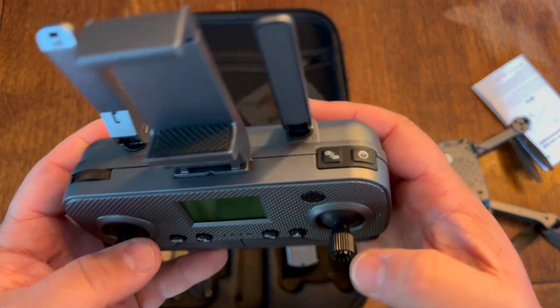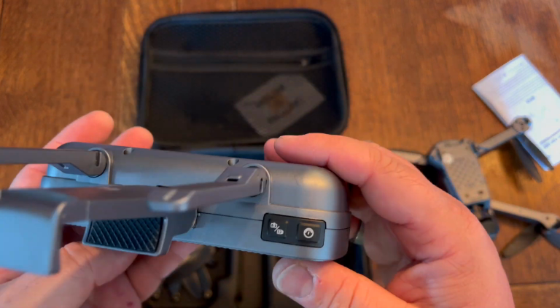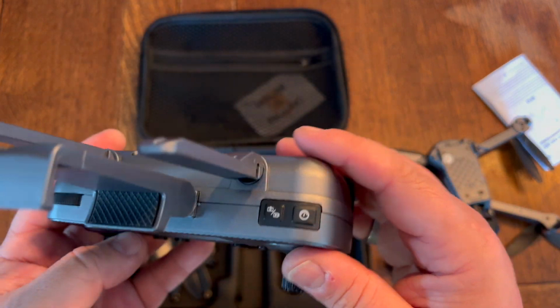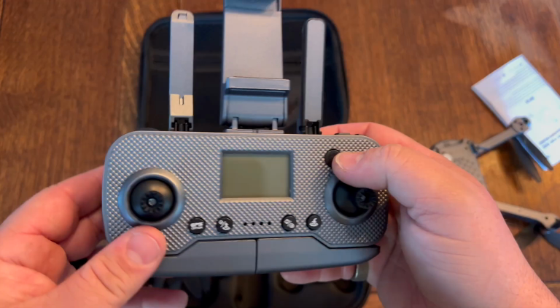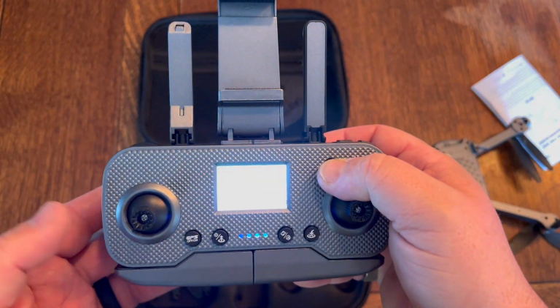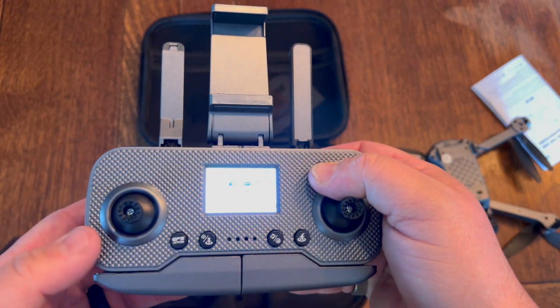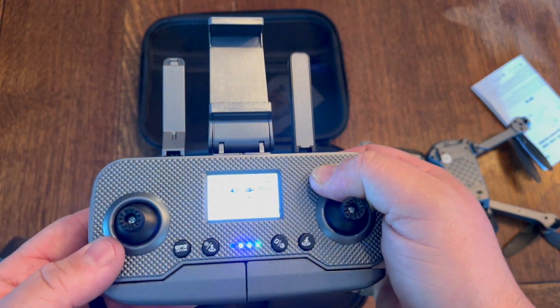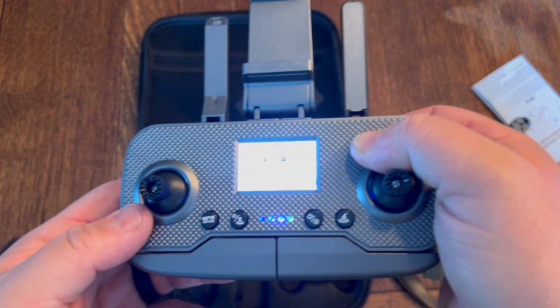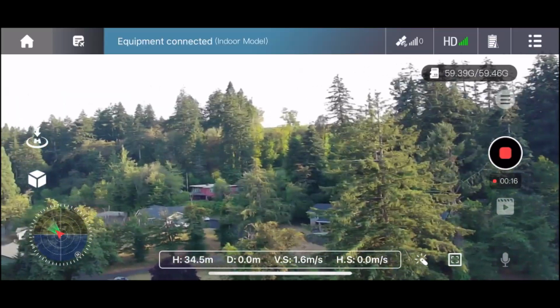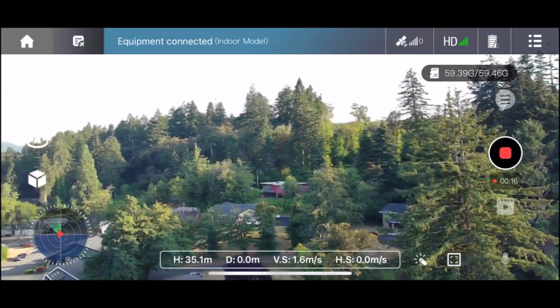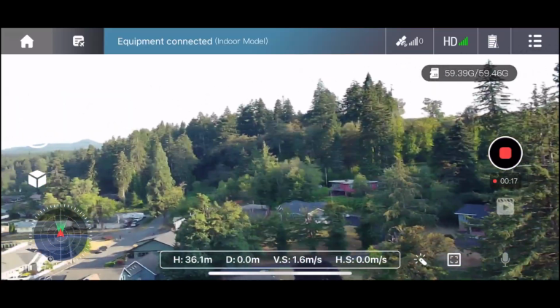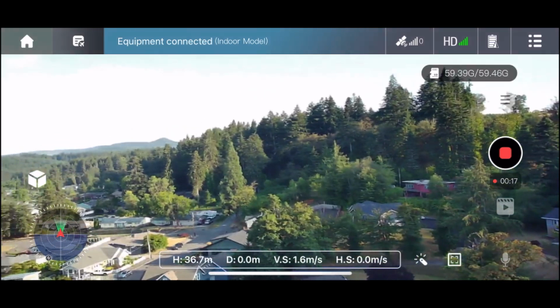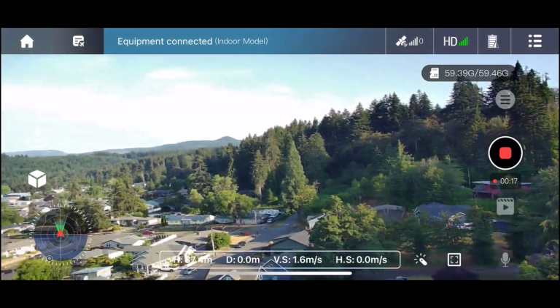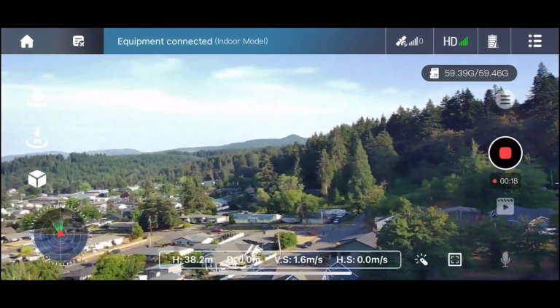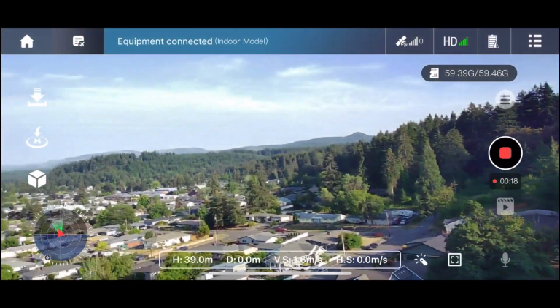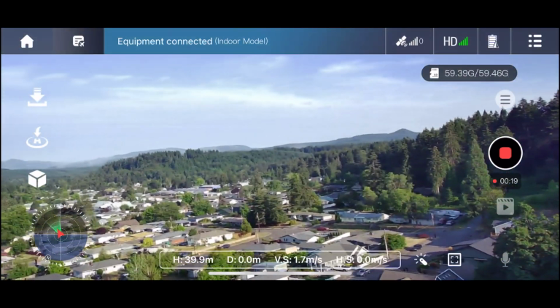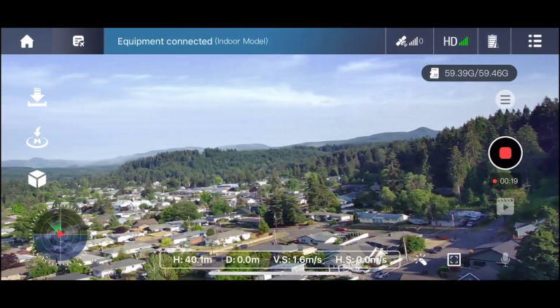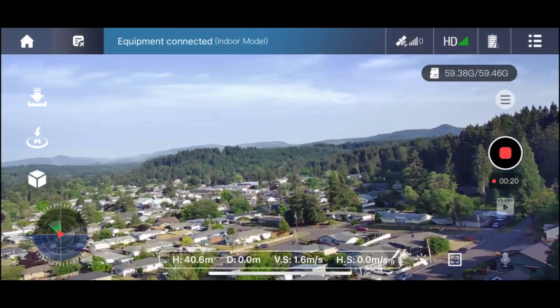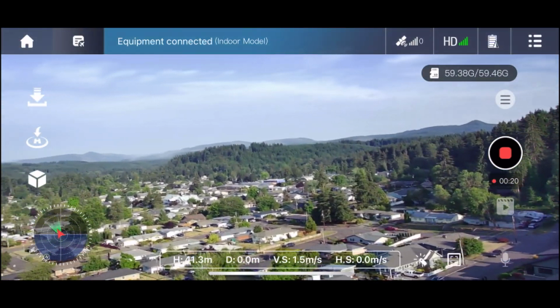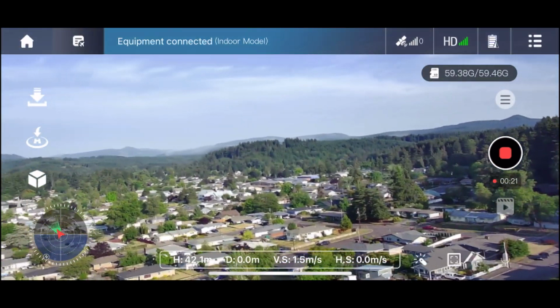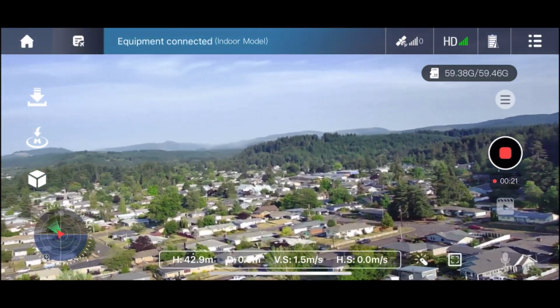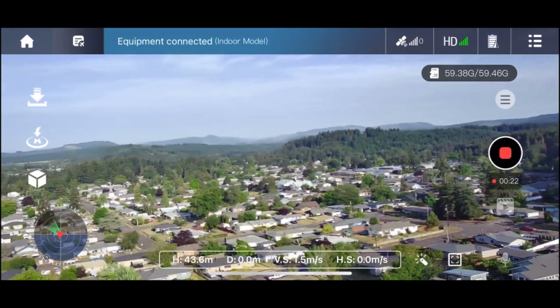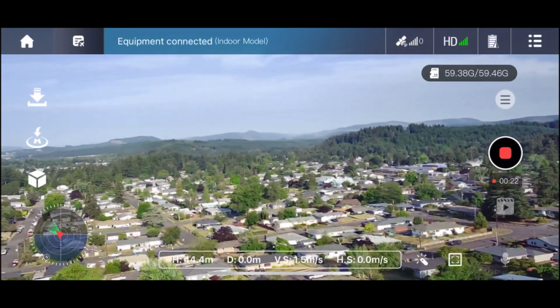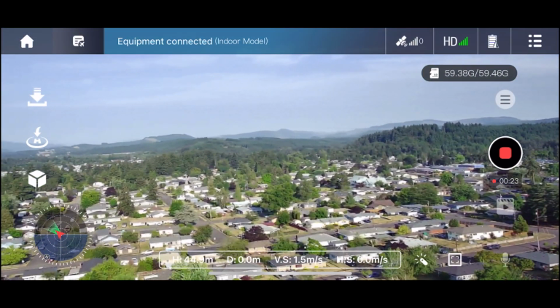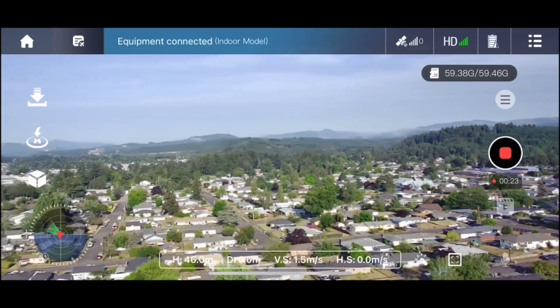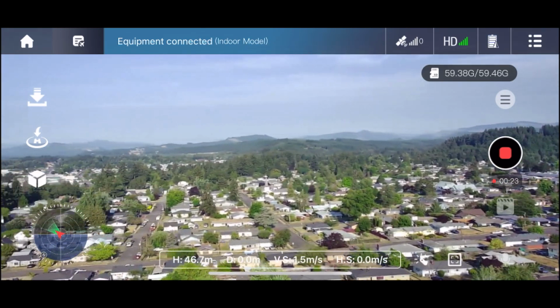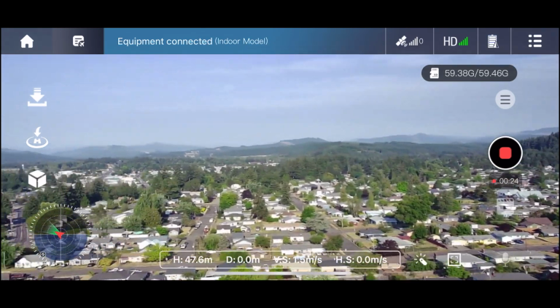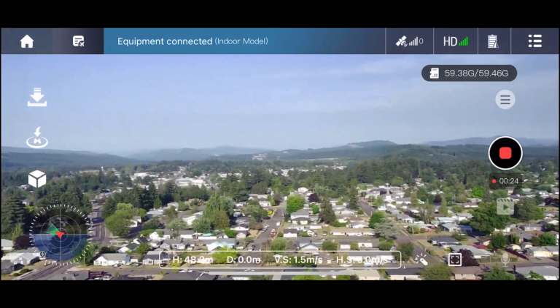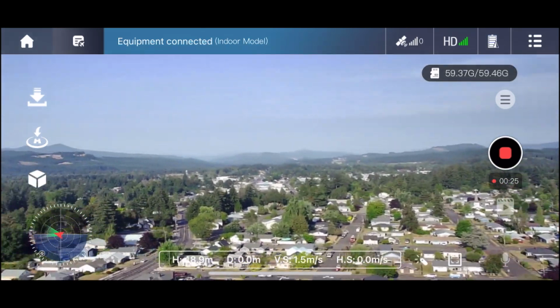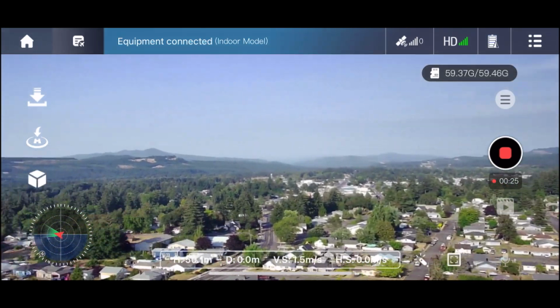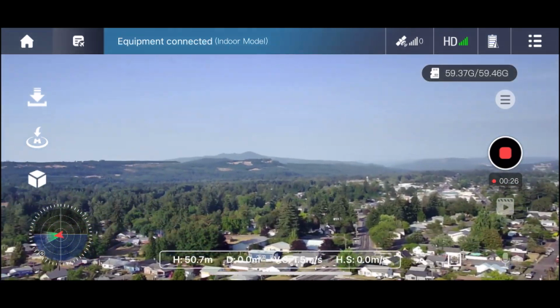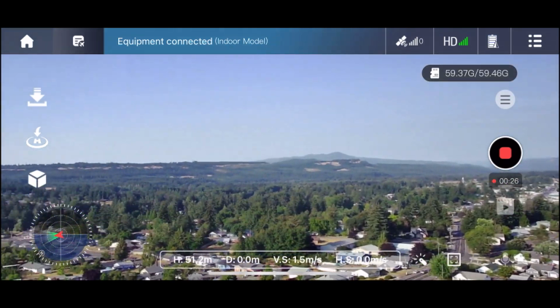On this controller, it's also very lightweight. You have your power button to turn it on. It shows your battery status for the drone and for the controller, and also whether your GPS is on or off. It shows your height, distance, your left-handling, your right-handling, recording, and photos.